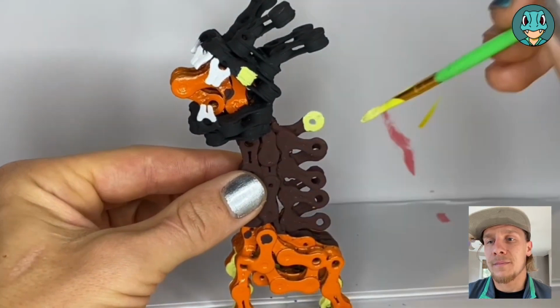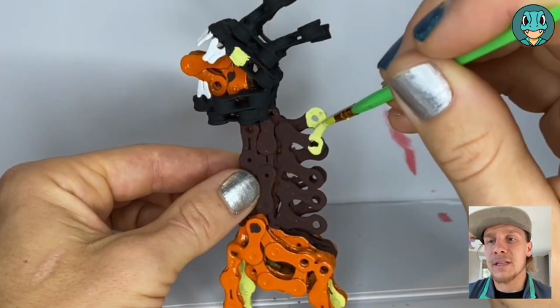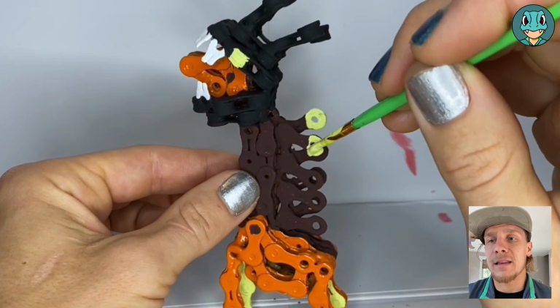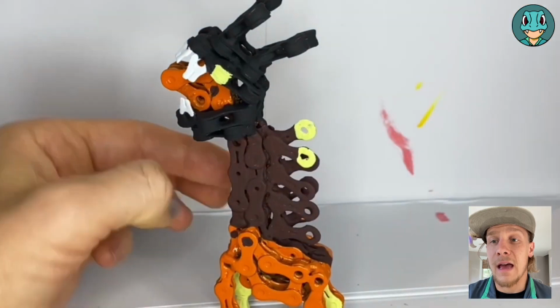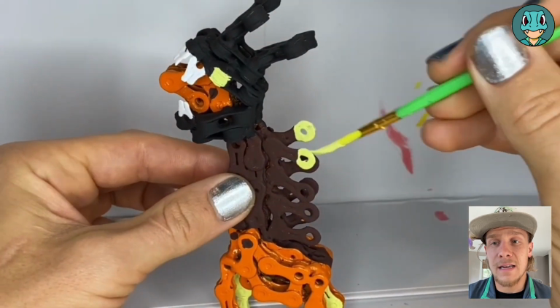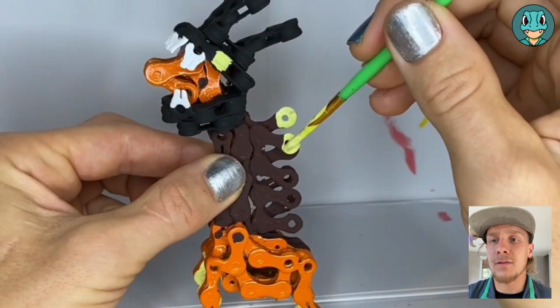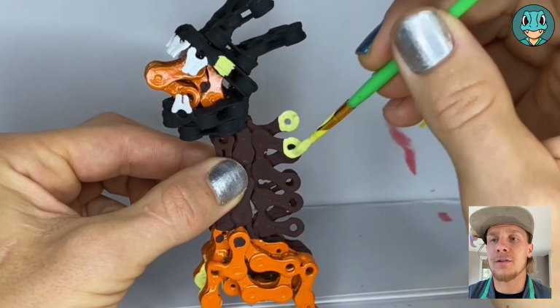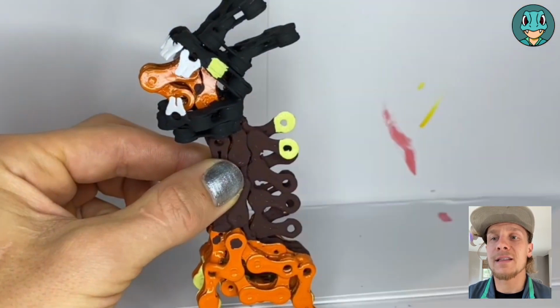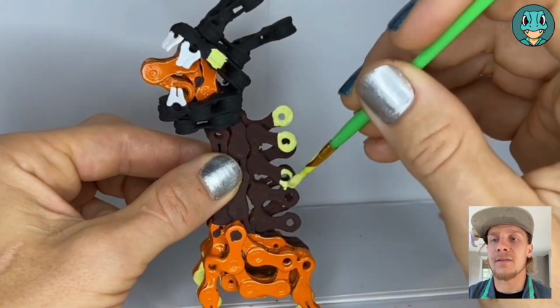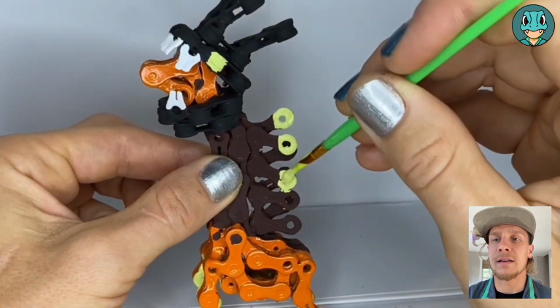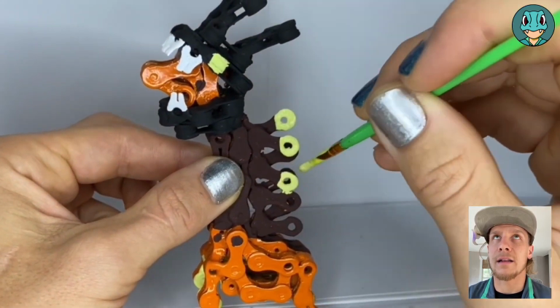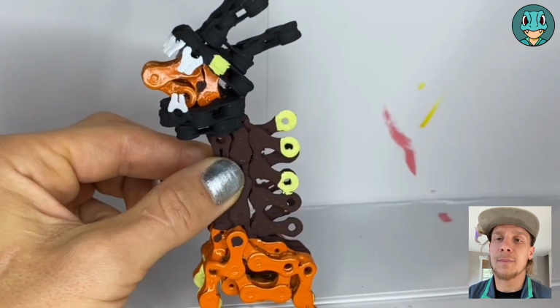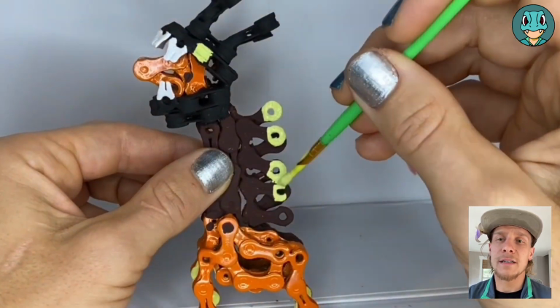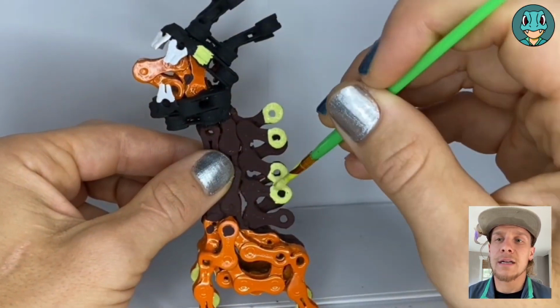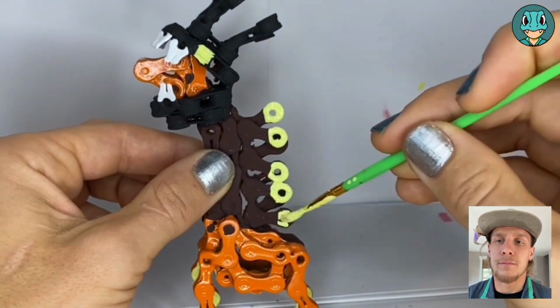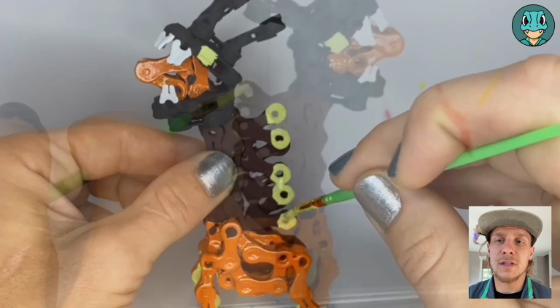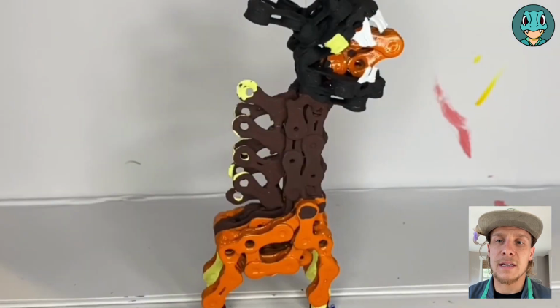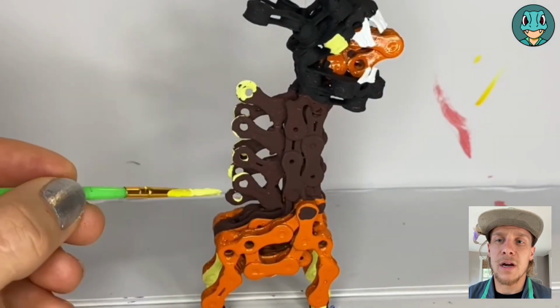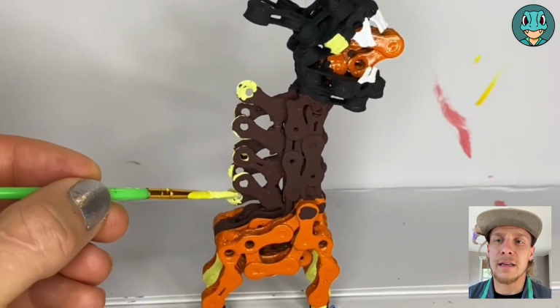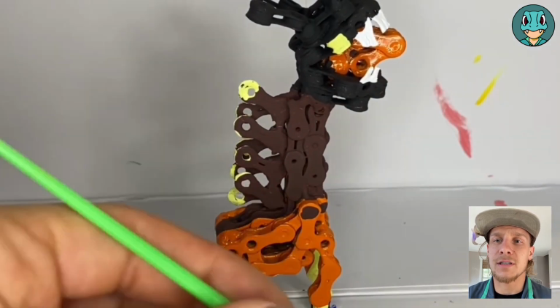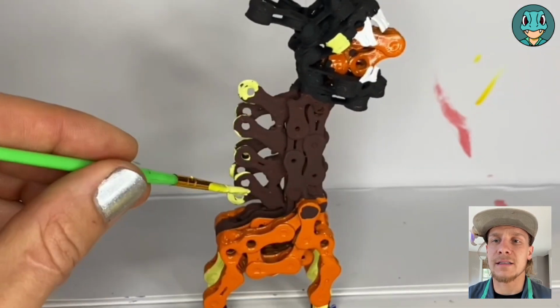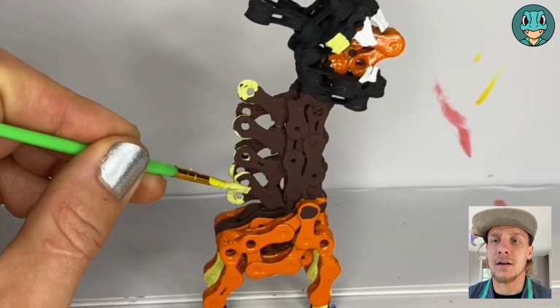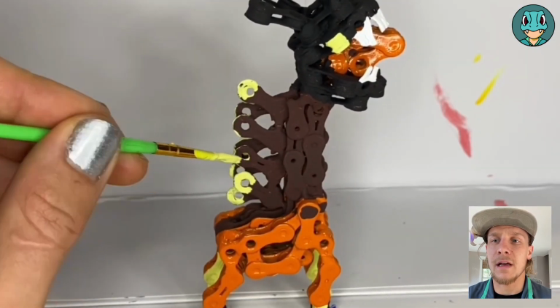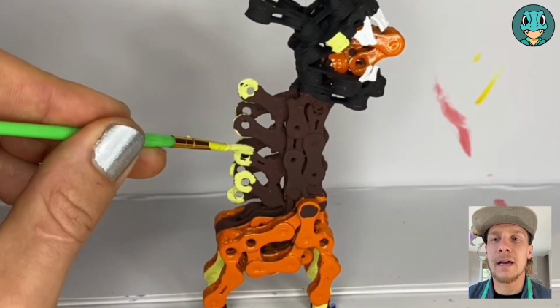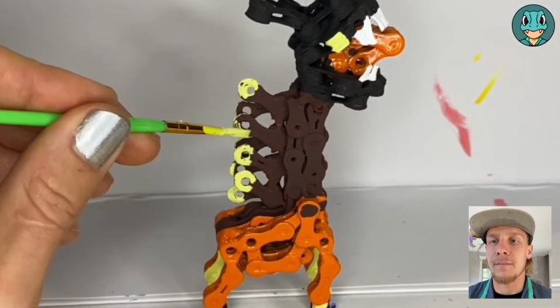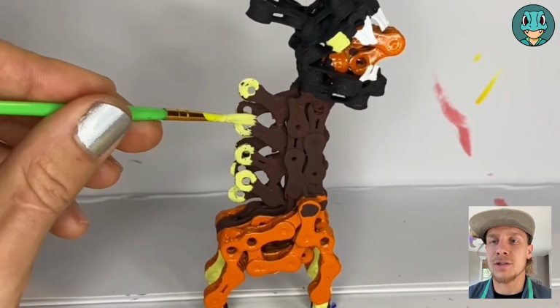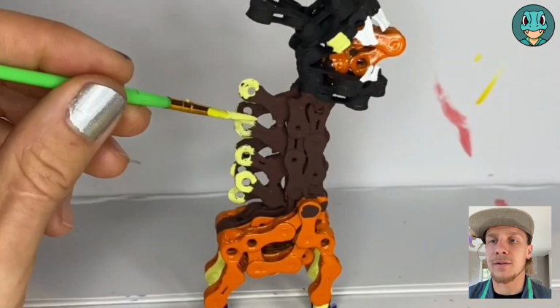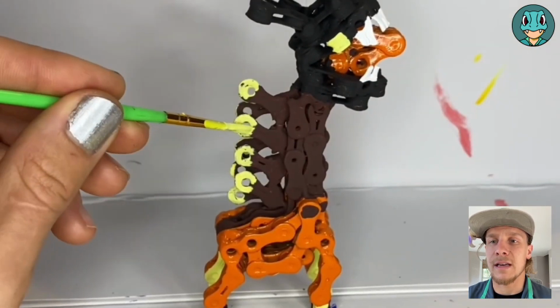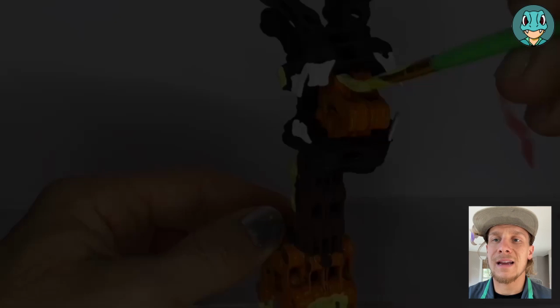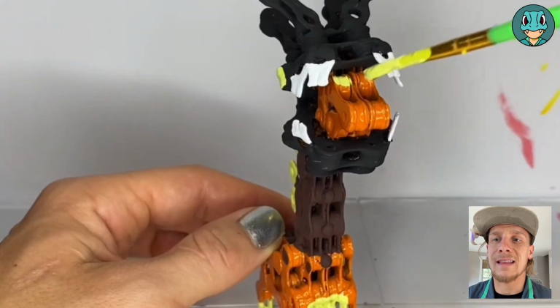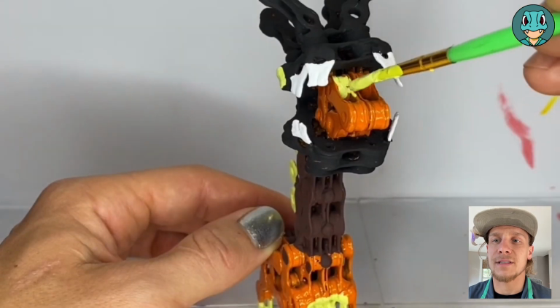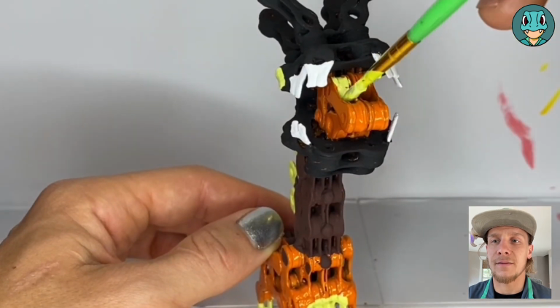Now it's time to add that same yellow onto the ends of the neck spikes here. Most of the spike is brown, and then just the ends there are going to be yellow, making sure to get the inside and the outside of them.